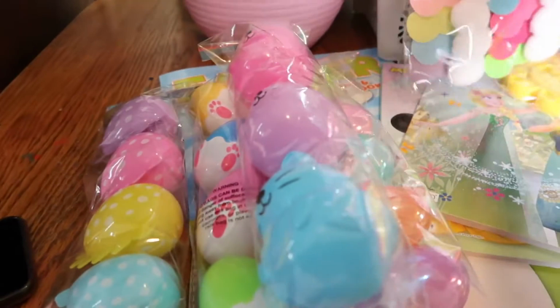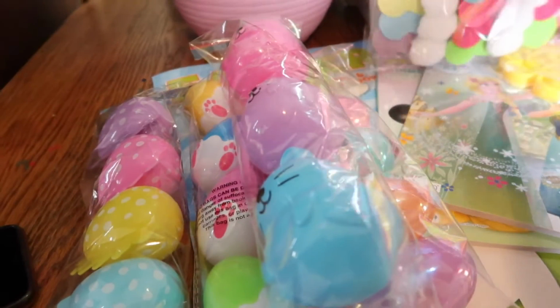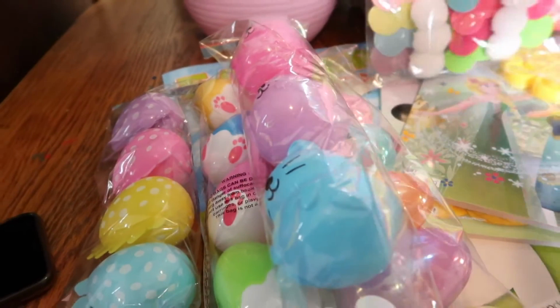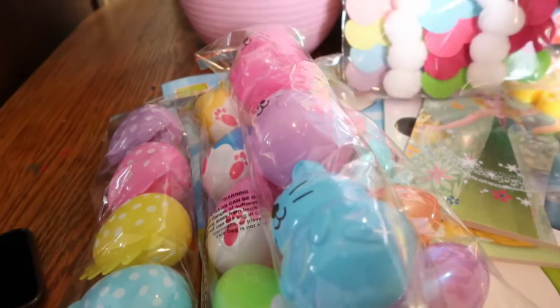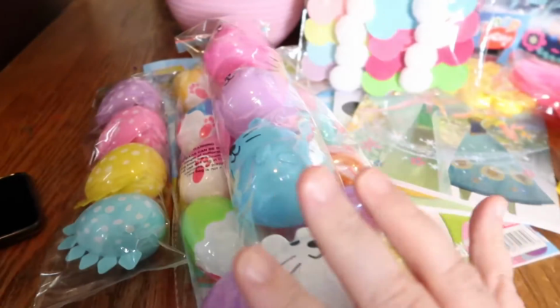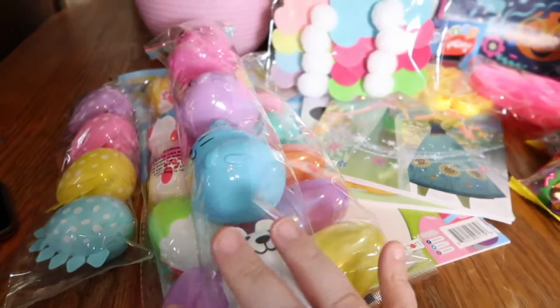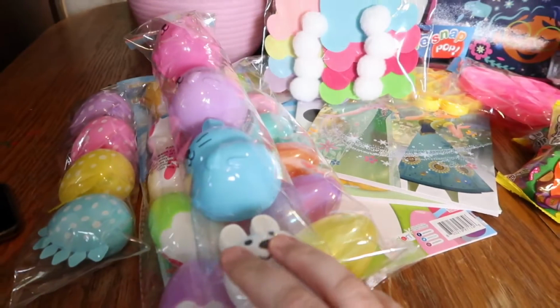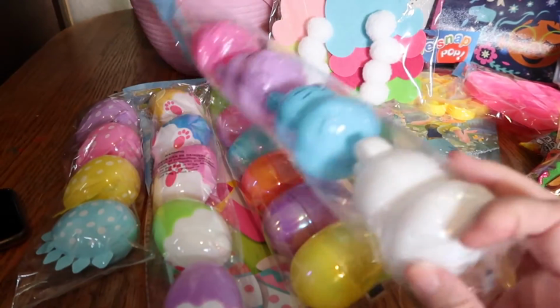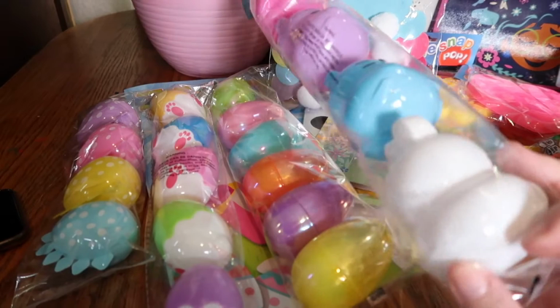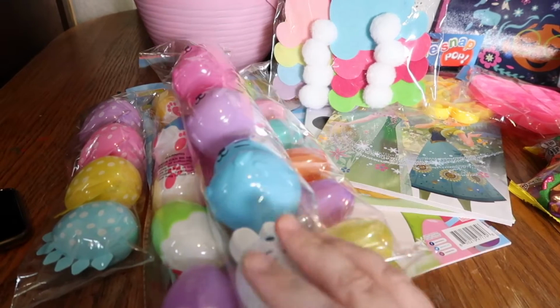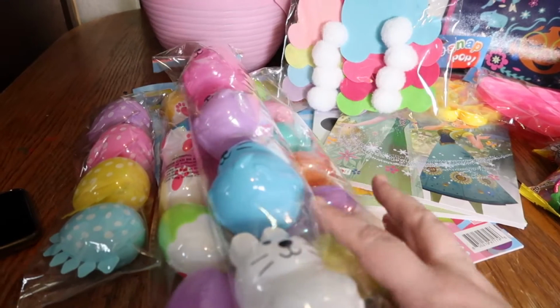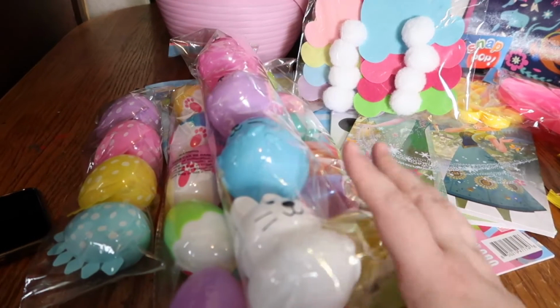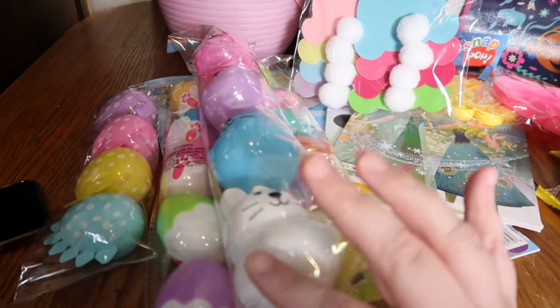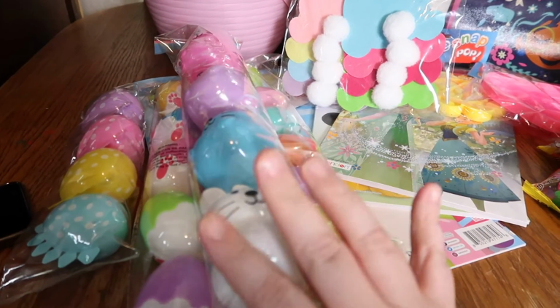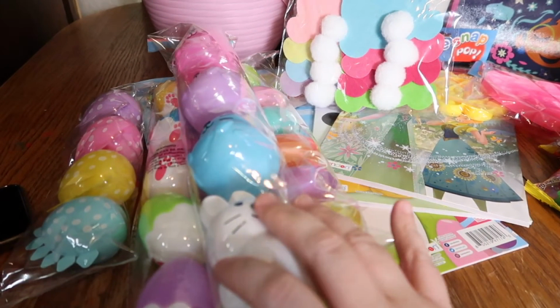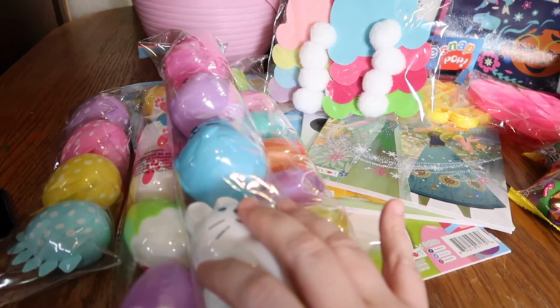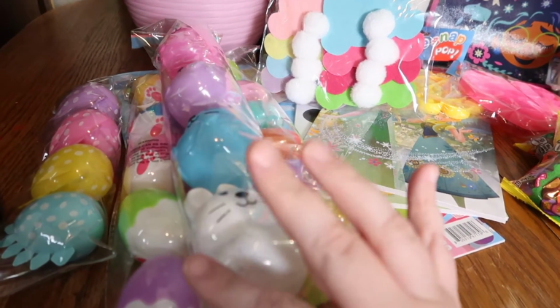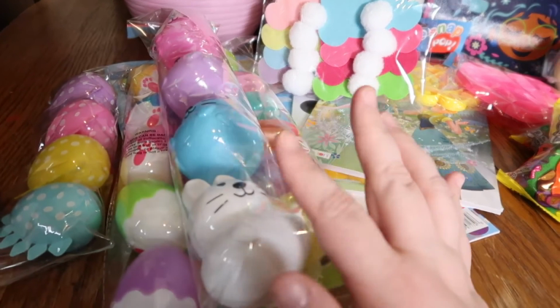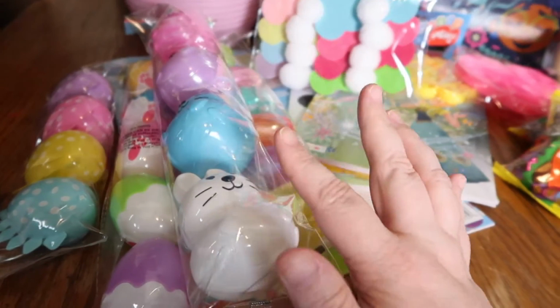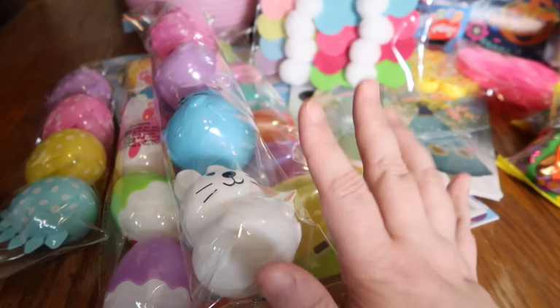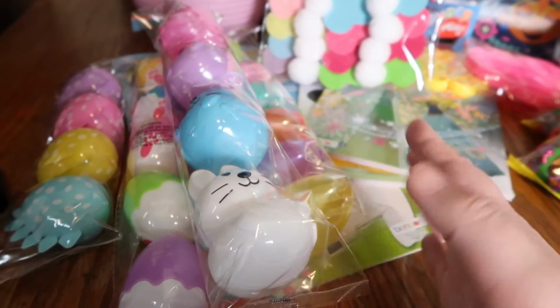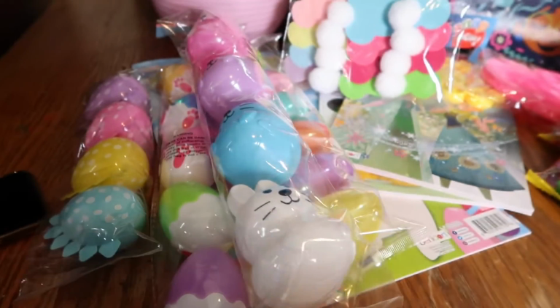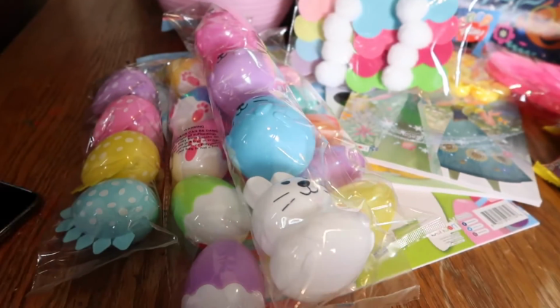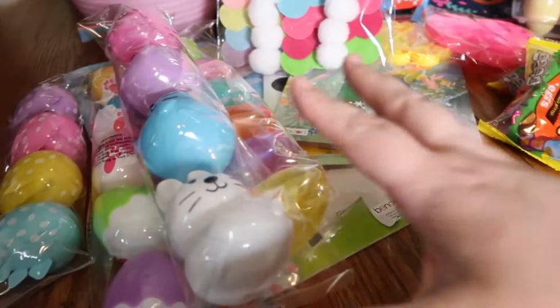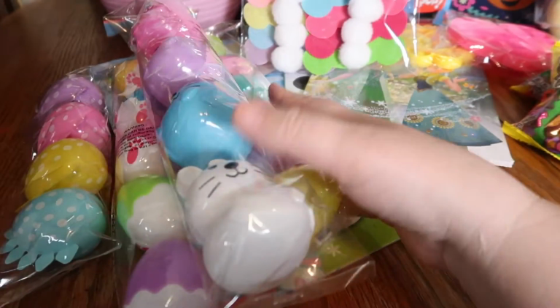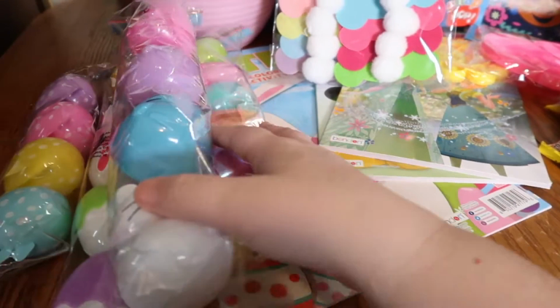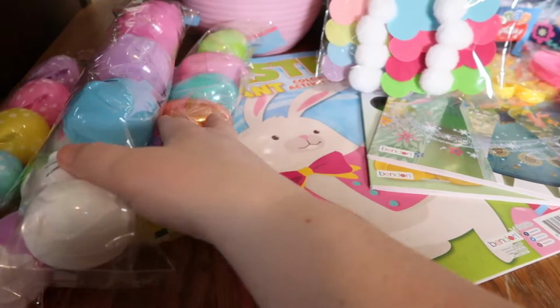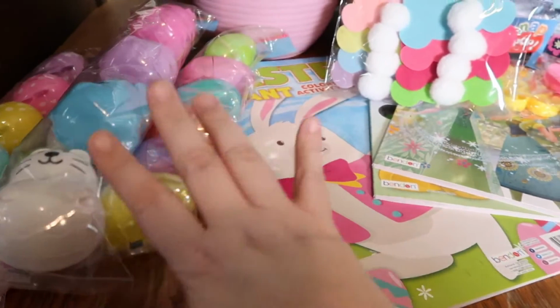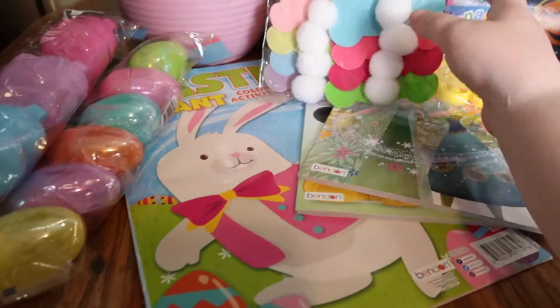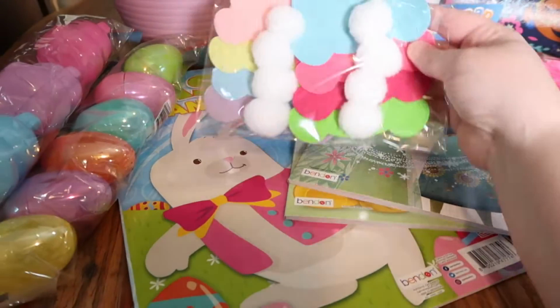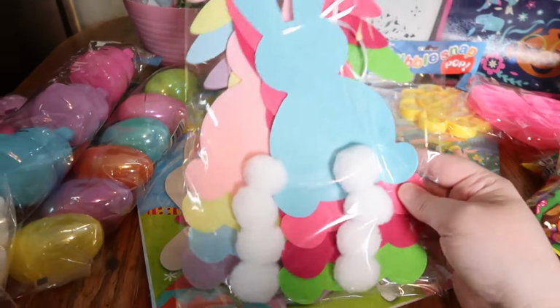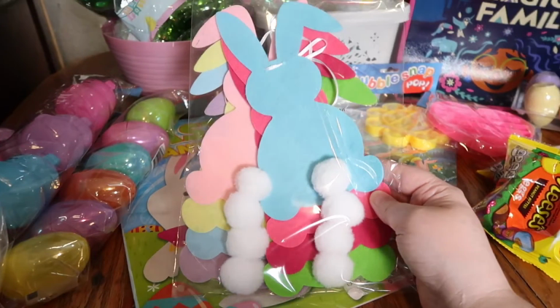I didn't get too many eggs because it's probably just going to be Jessa hunting, and I didn't want to put too many things in them since she's still quite young. I'm probably just going to put one piece of candy per egg — mostly she's just going to have a lot of fun searching for them. This banner I thought was super cute.